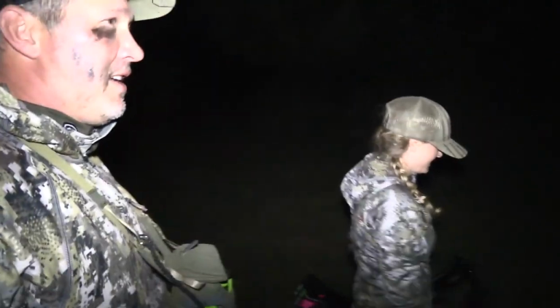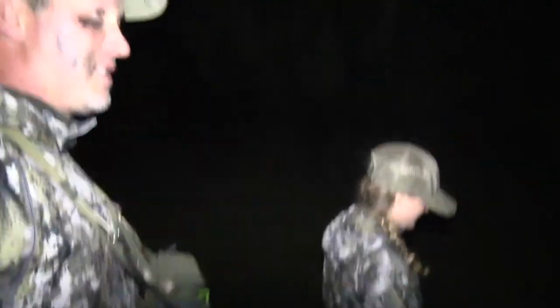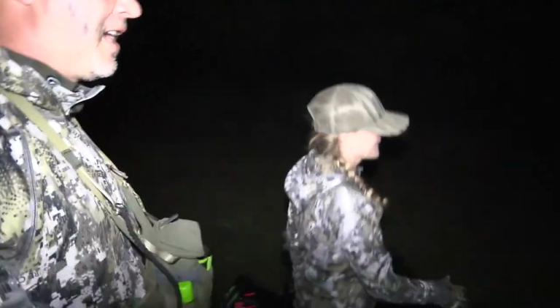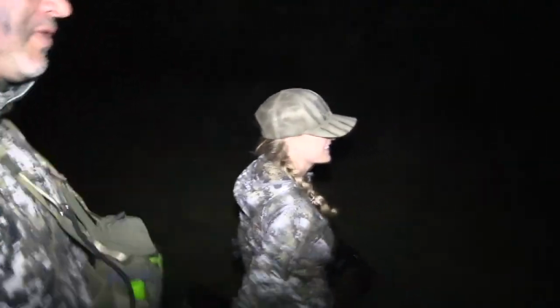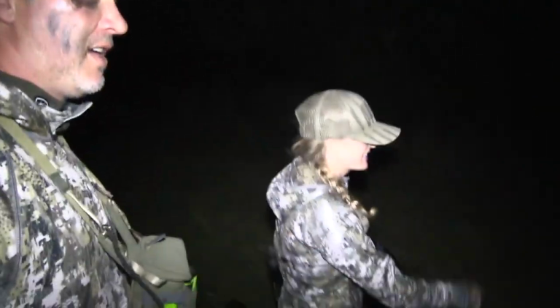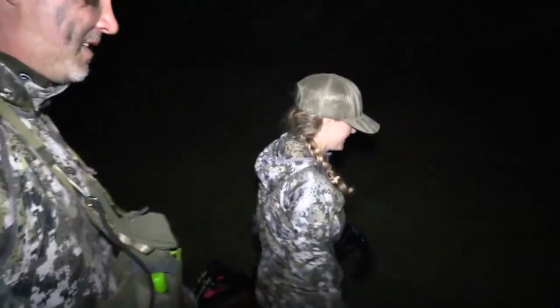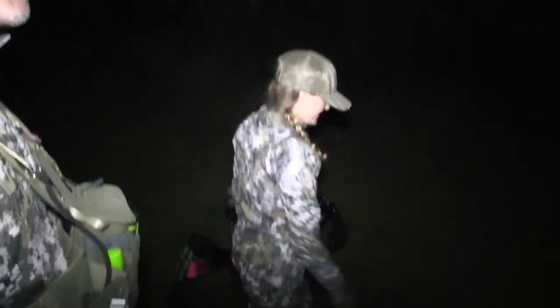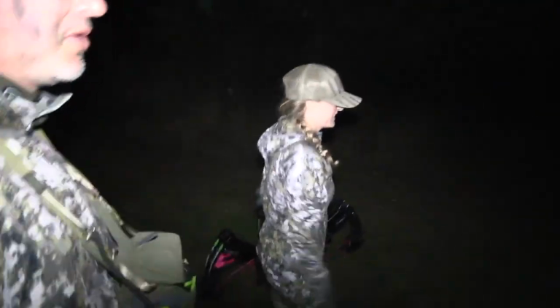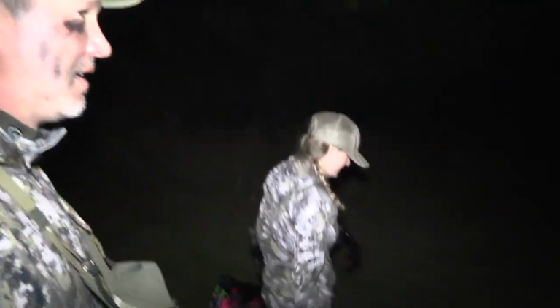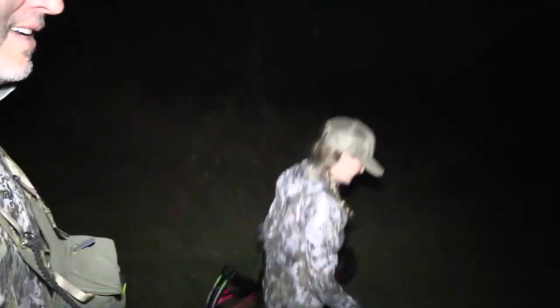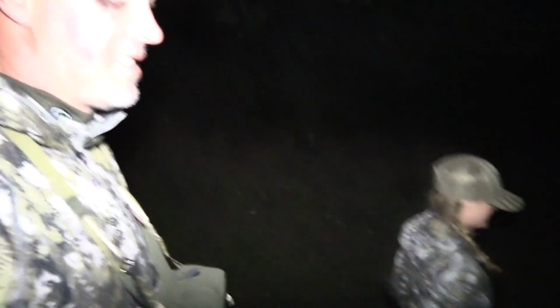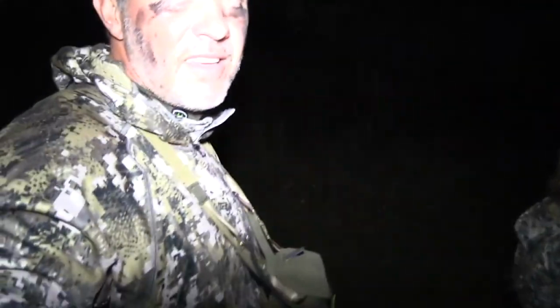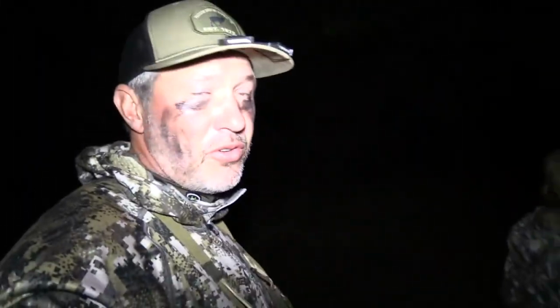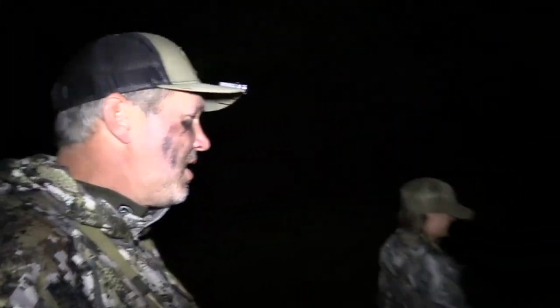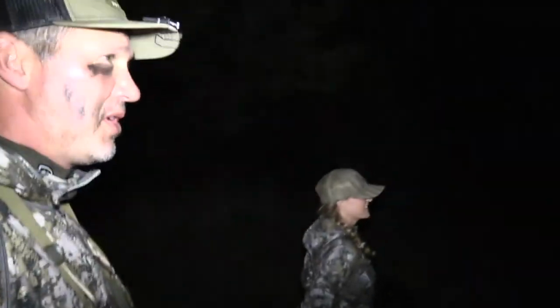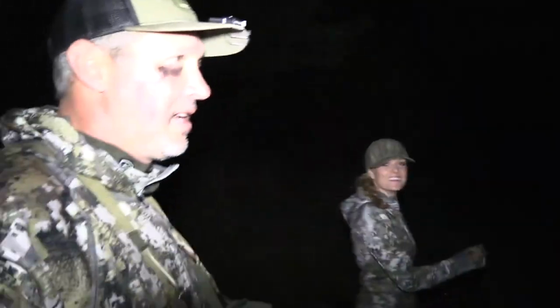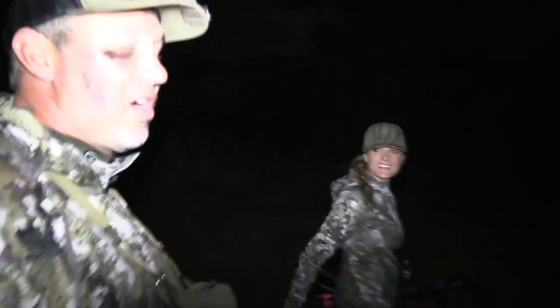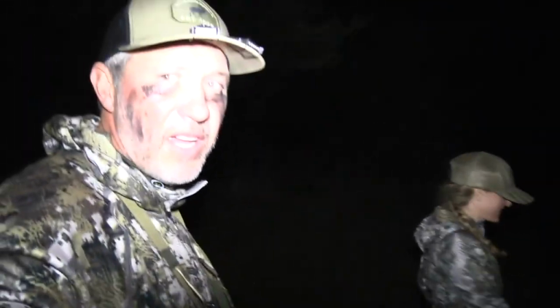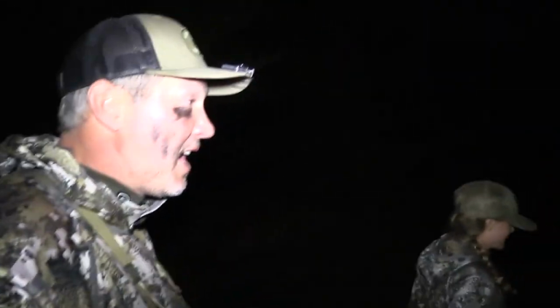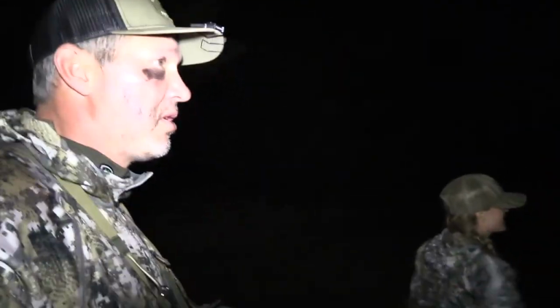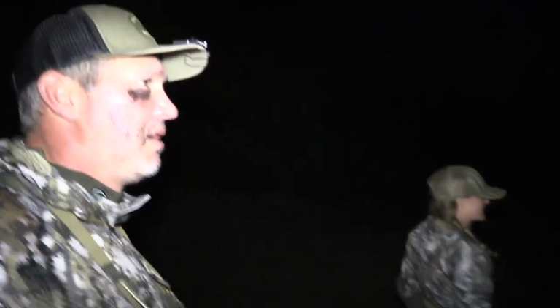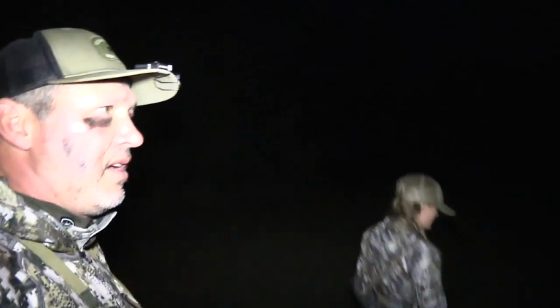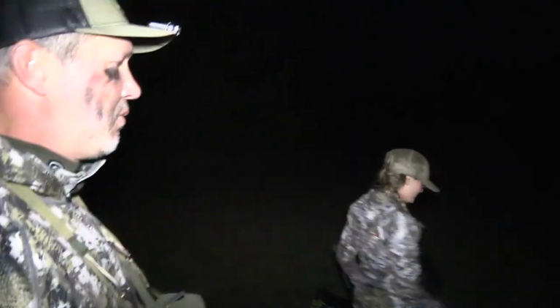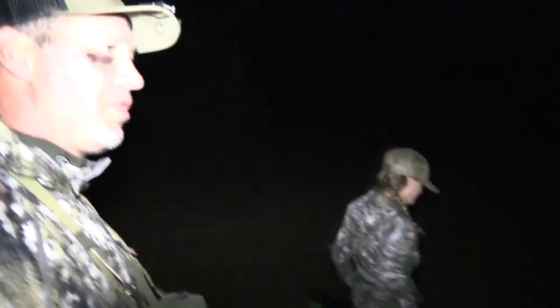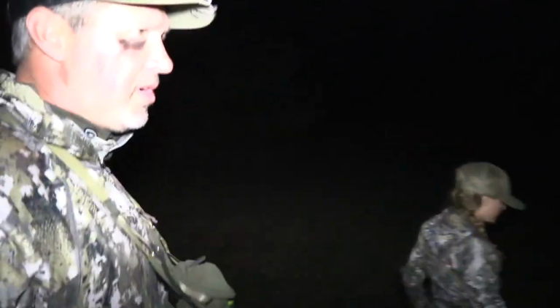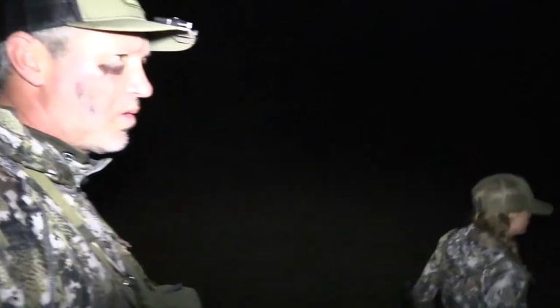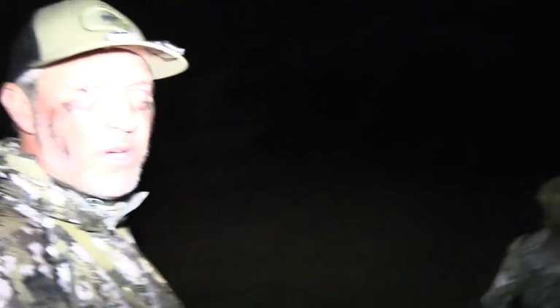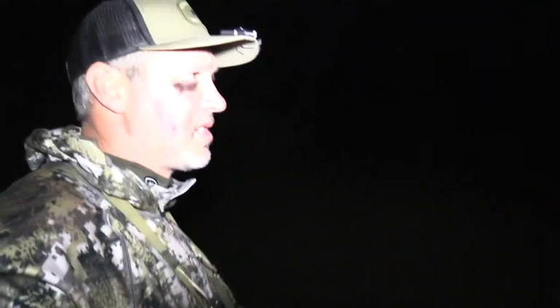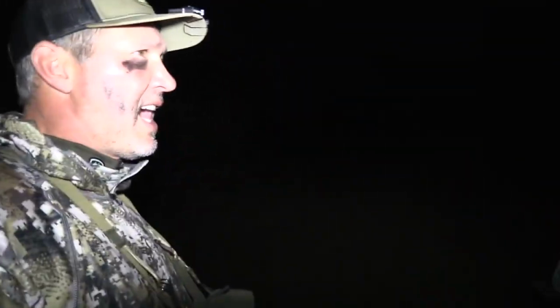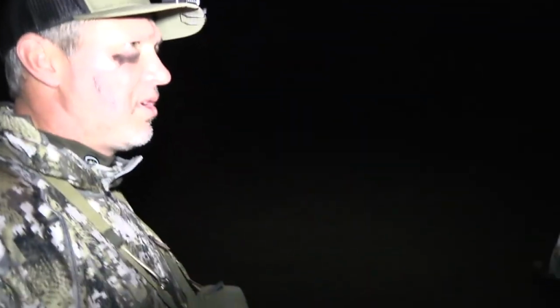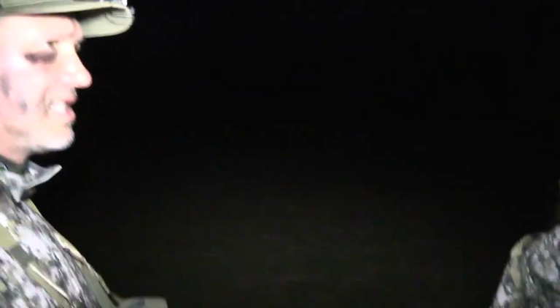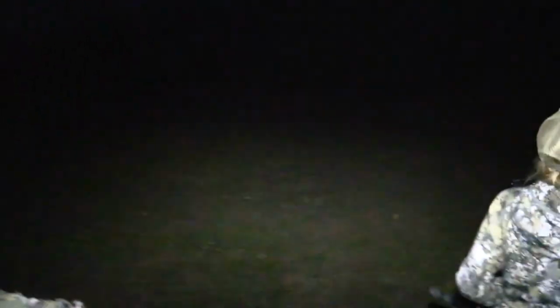We could see it kind of moving around and stop, so this is a truly awesome buck, and what an awesome night. Had a hot doe come in, and we were wondering where the buck was, and he was hiding away in the CRP.